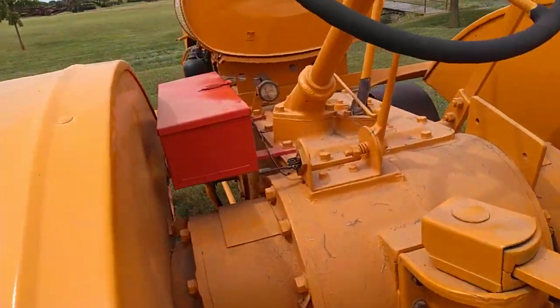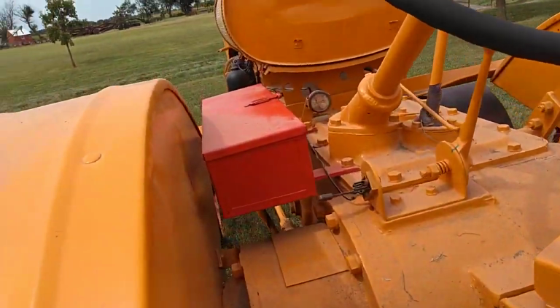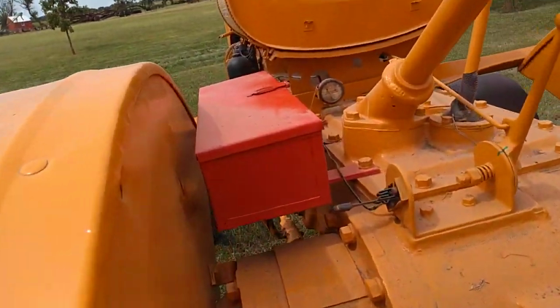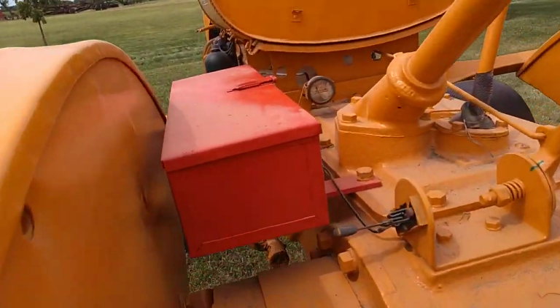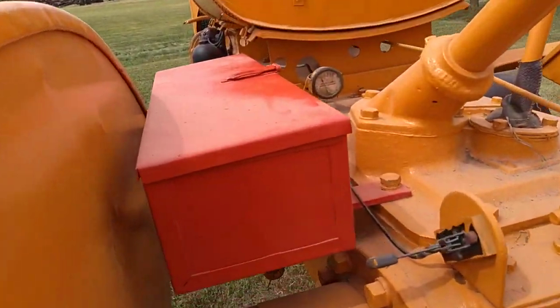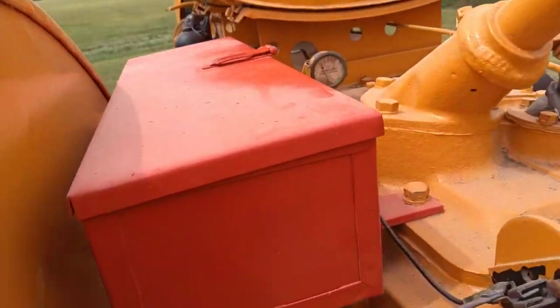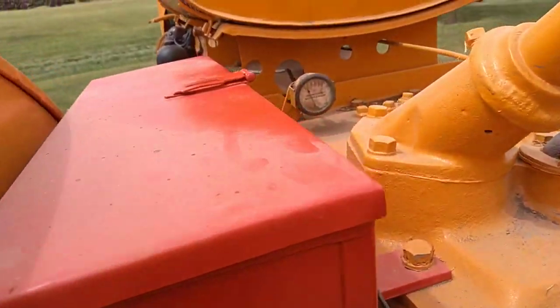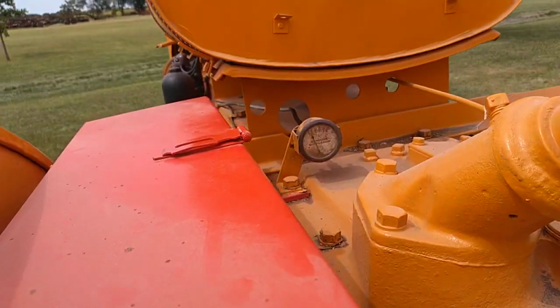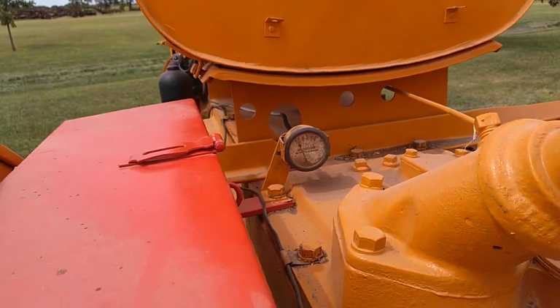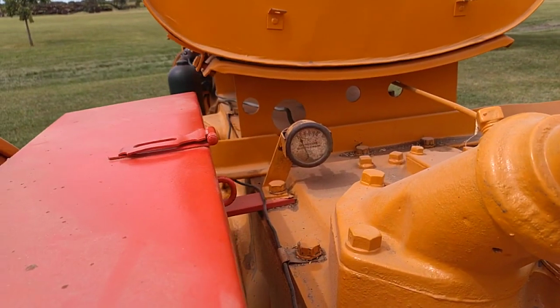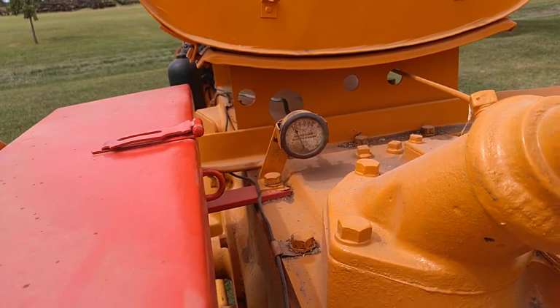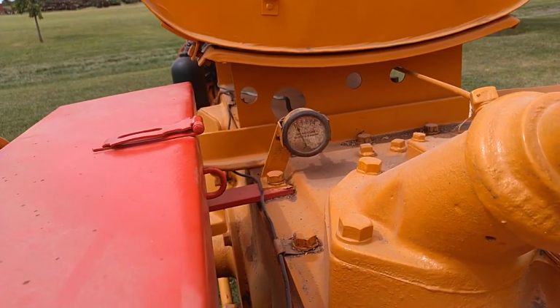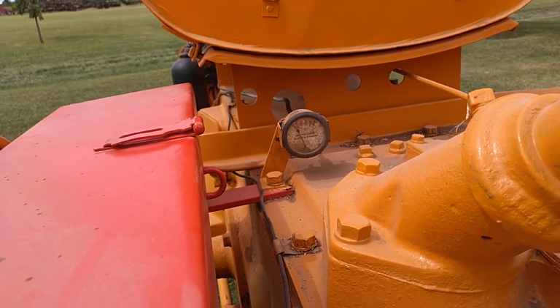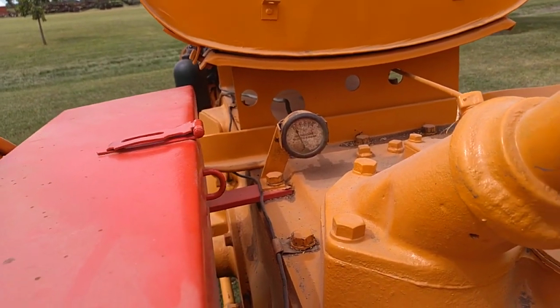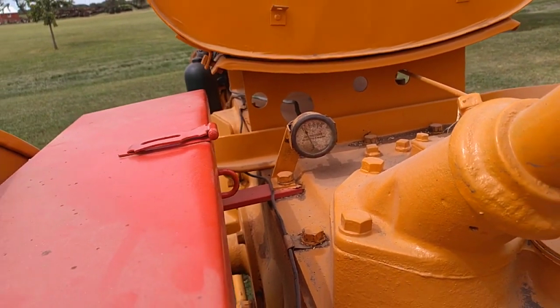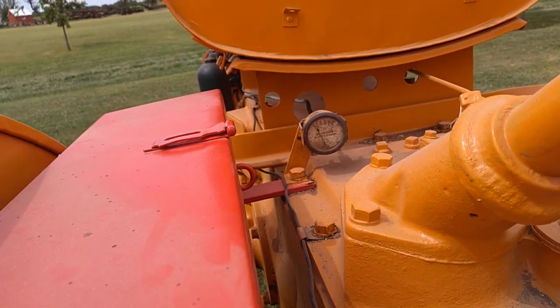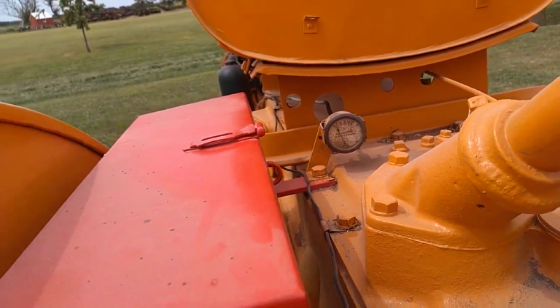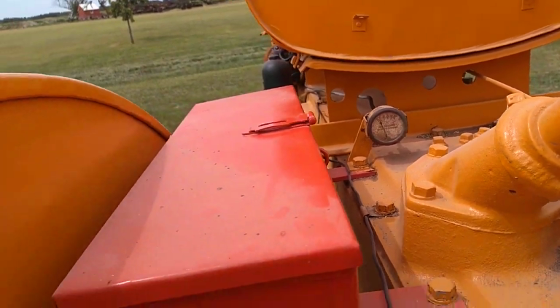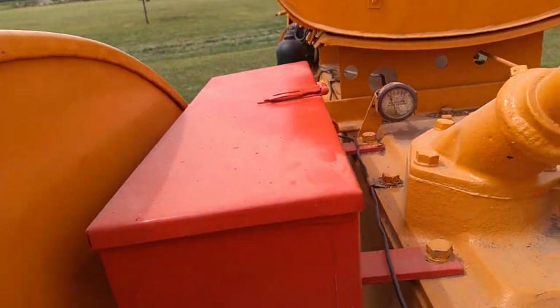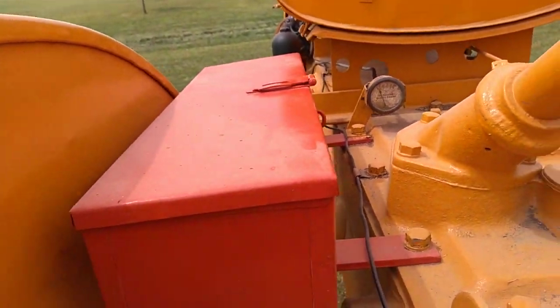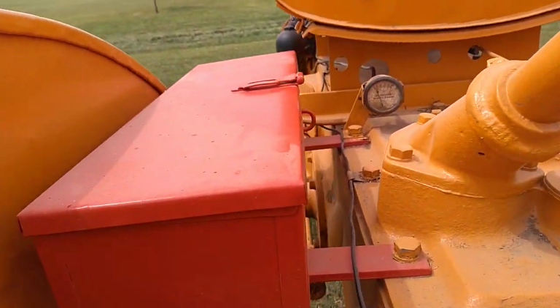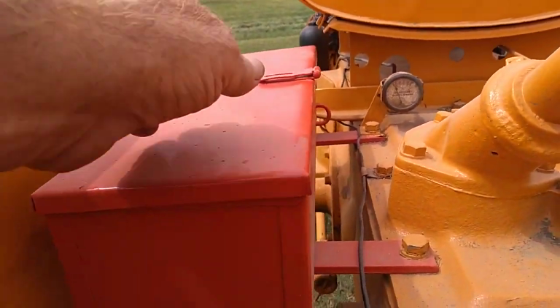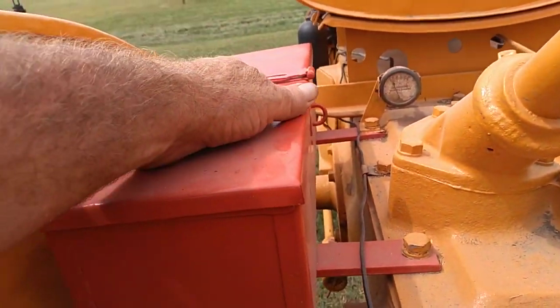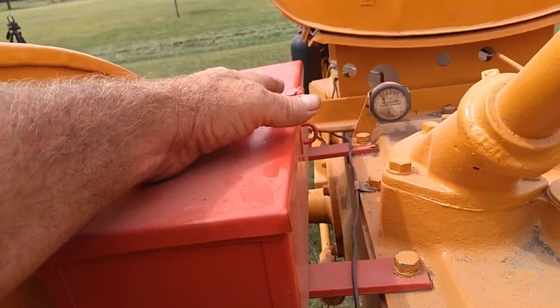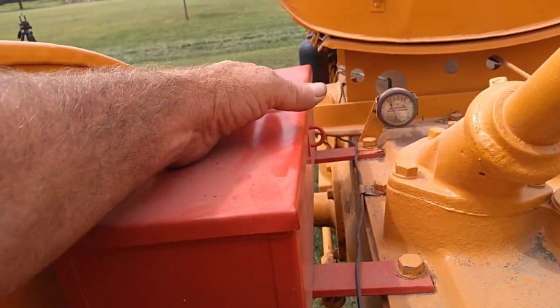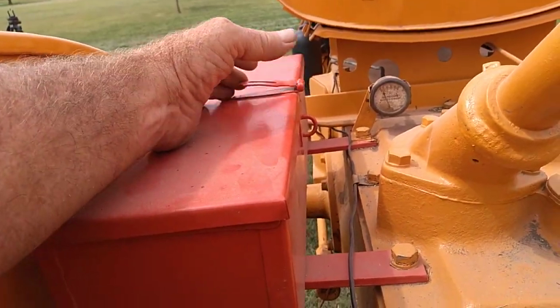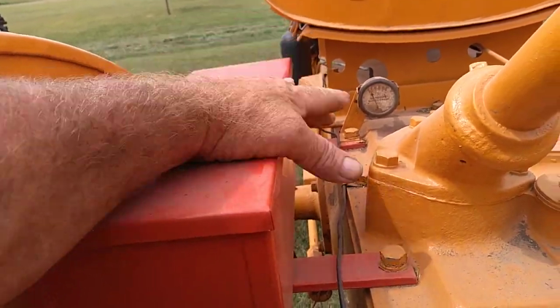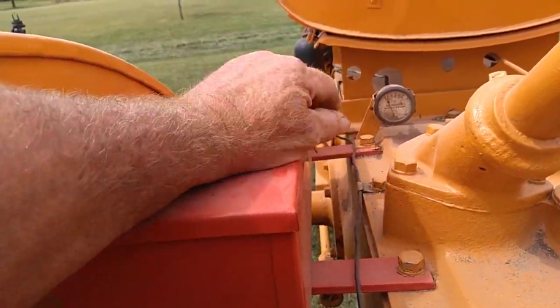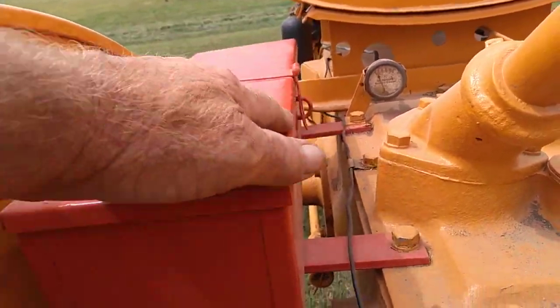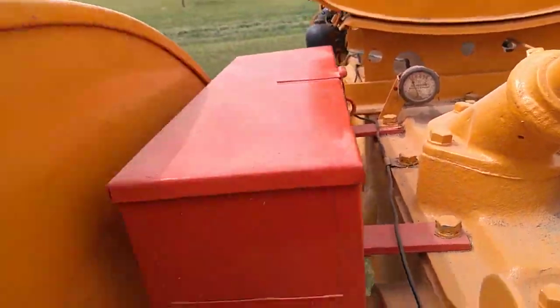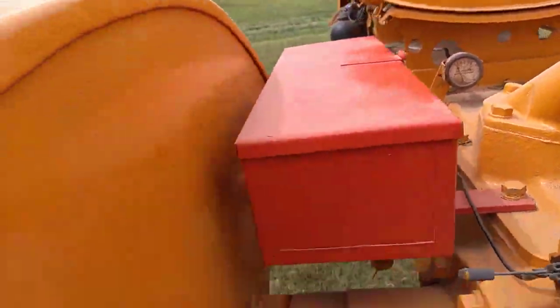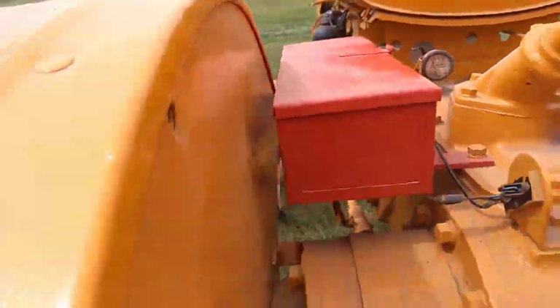The oil gauge is right up here. These had a pretty nice toolbox — handy placement.